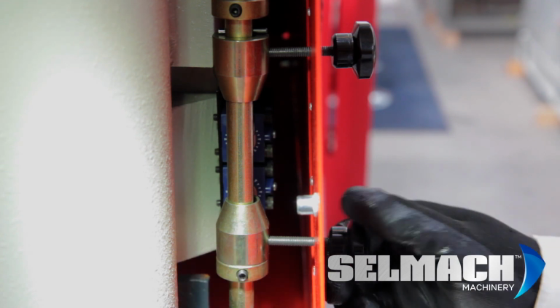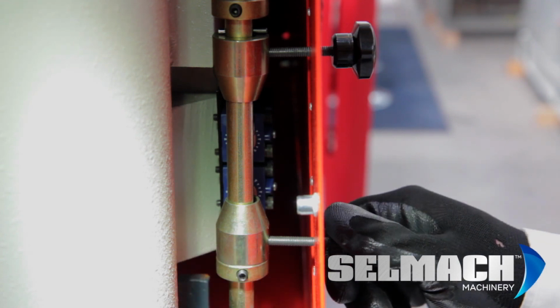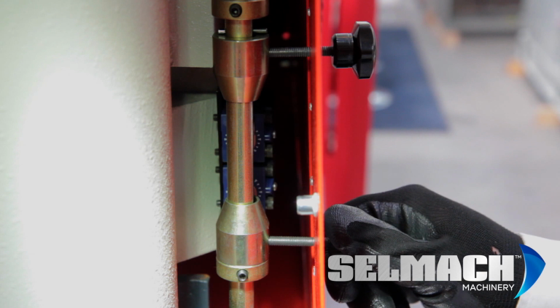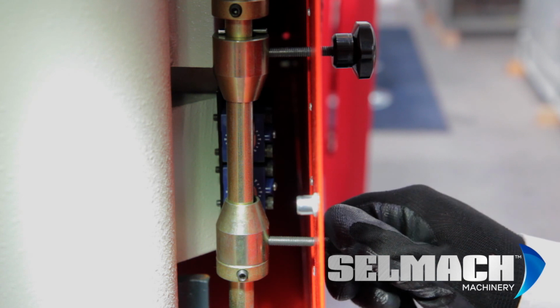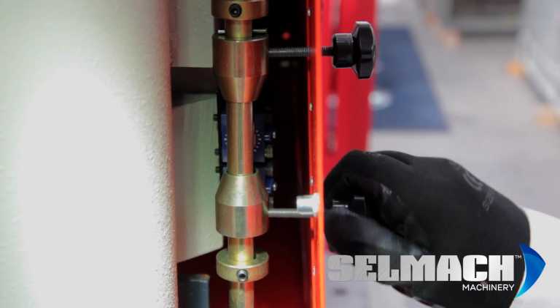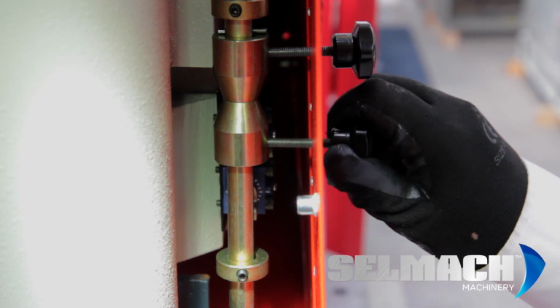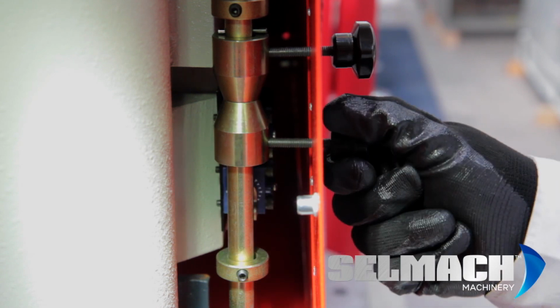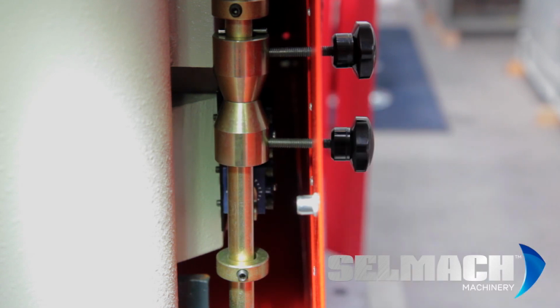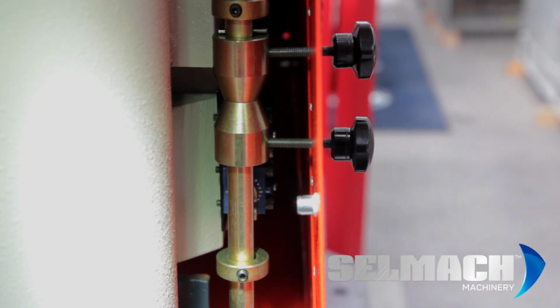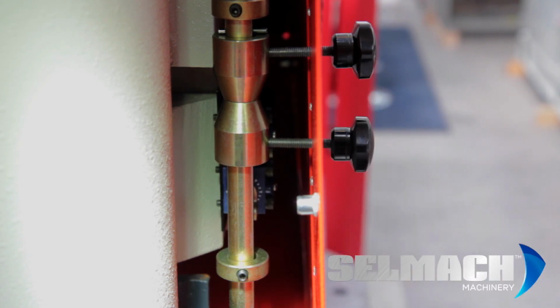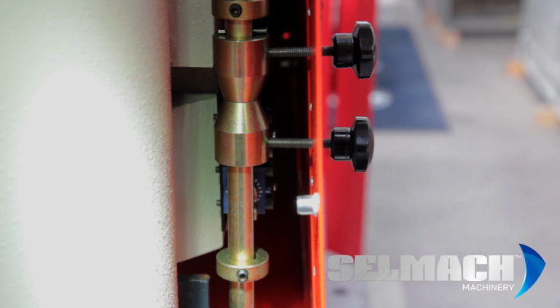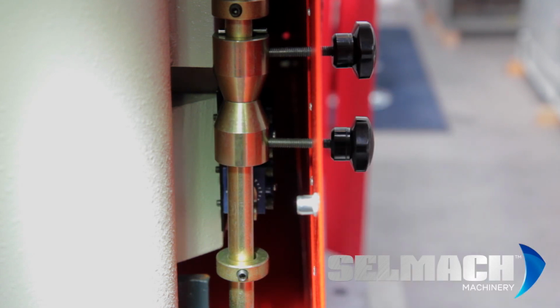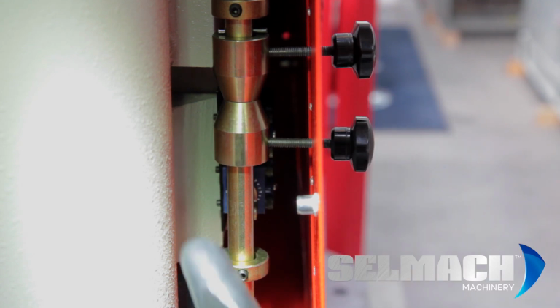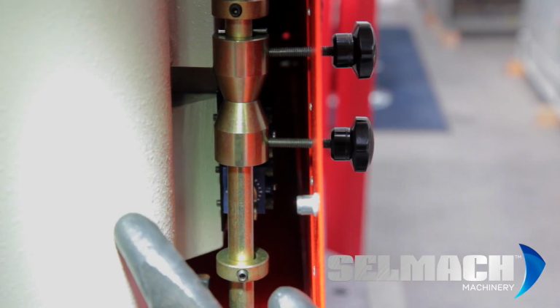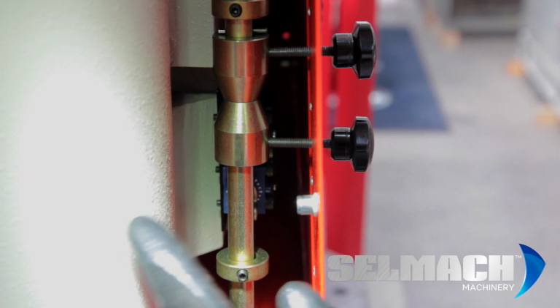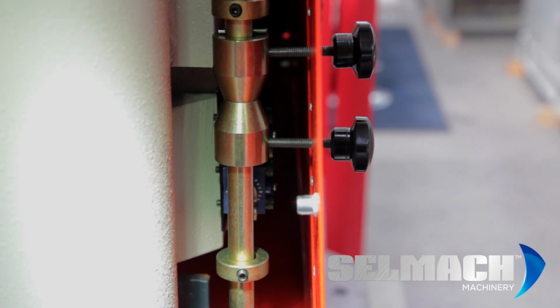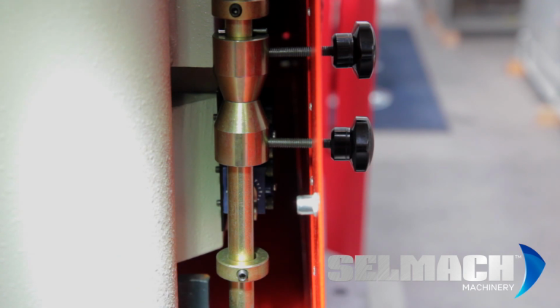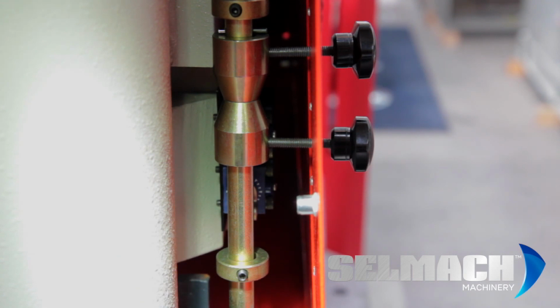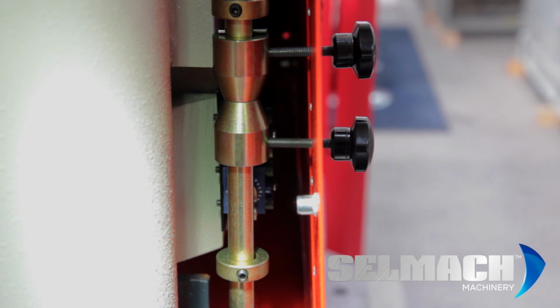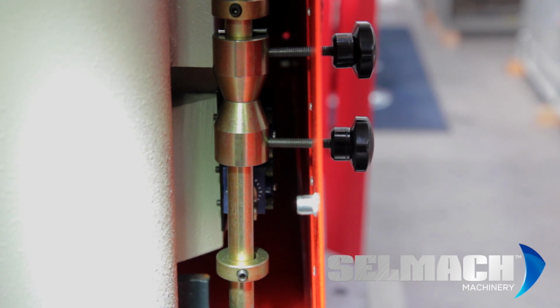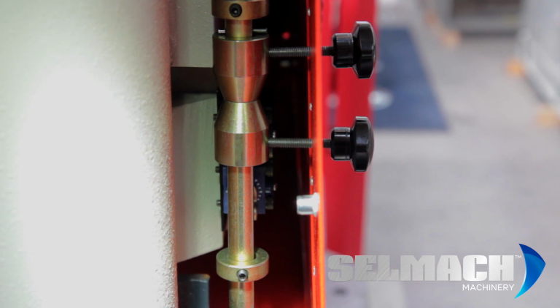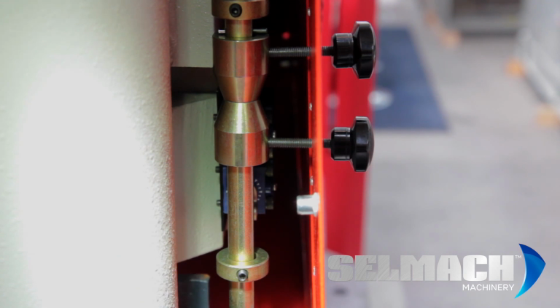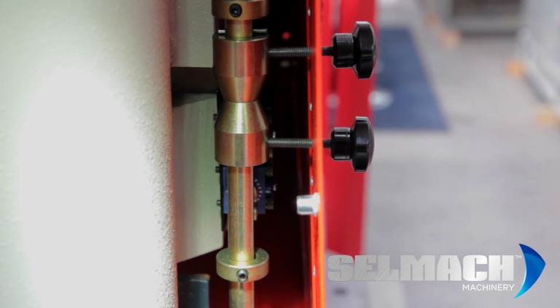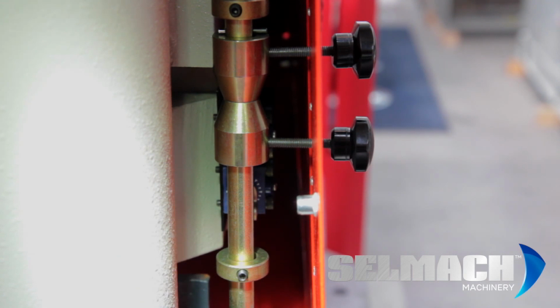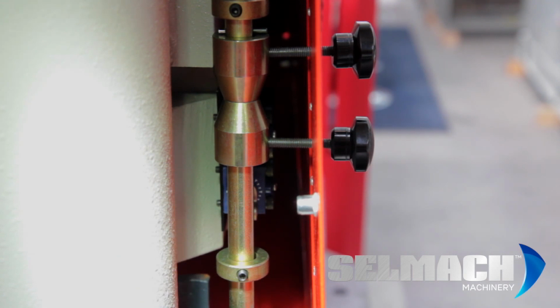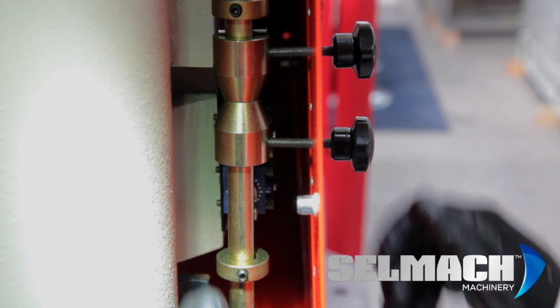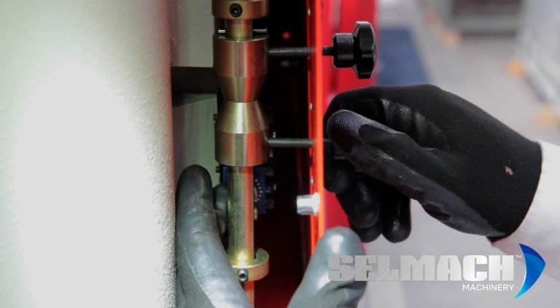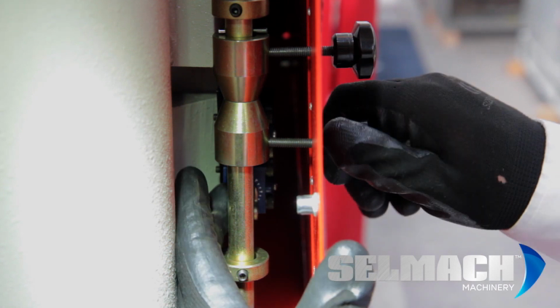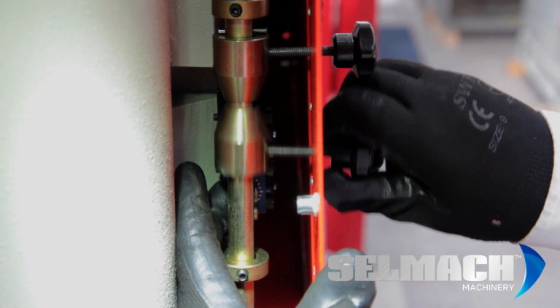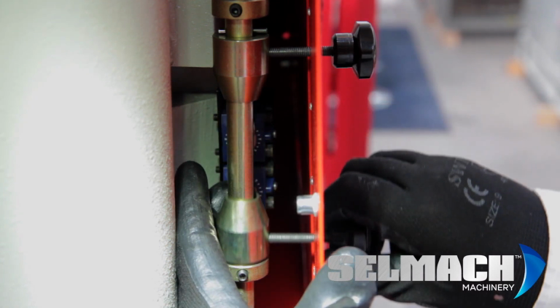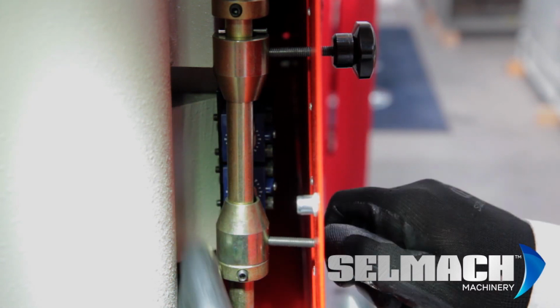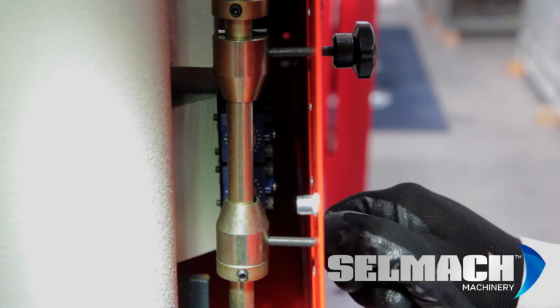In the situation where these can slip, the machine will start making a very loud noise because the cylinder has bottomed out. In this situation you need to turn the machine off and come back and re-adjust your limit switches to the normal position.